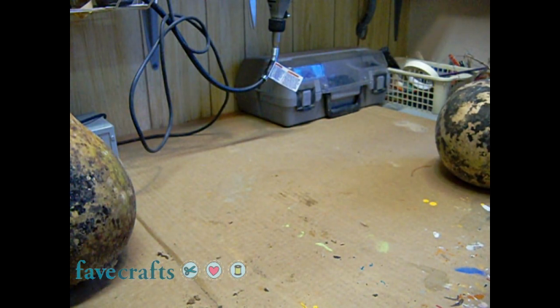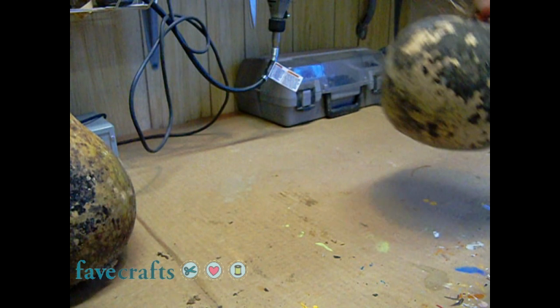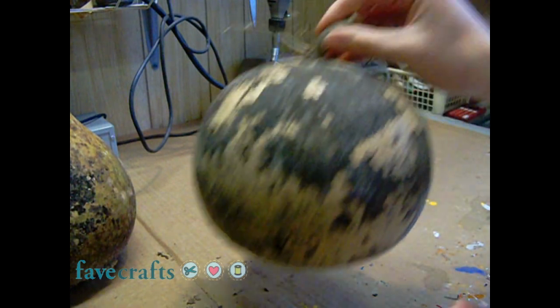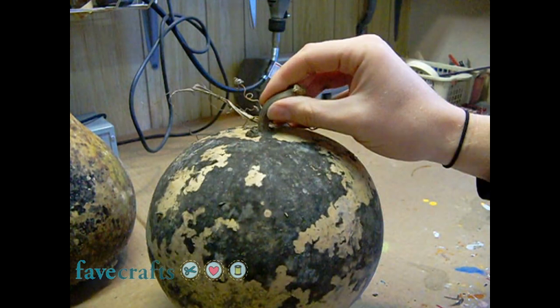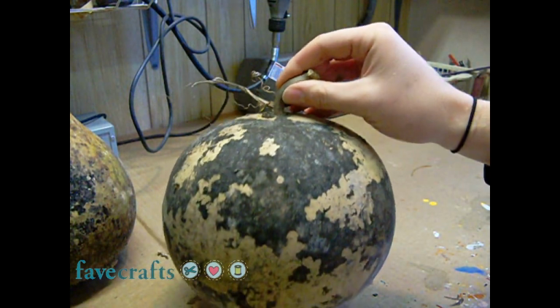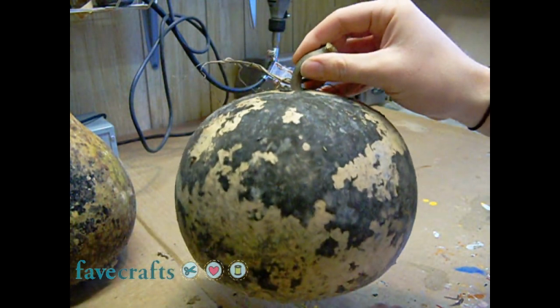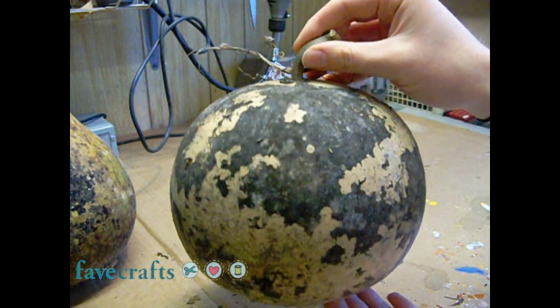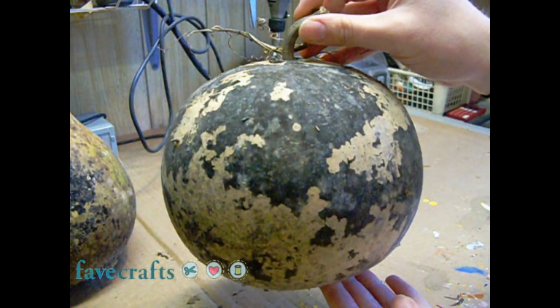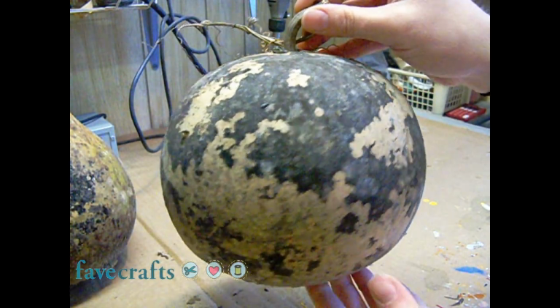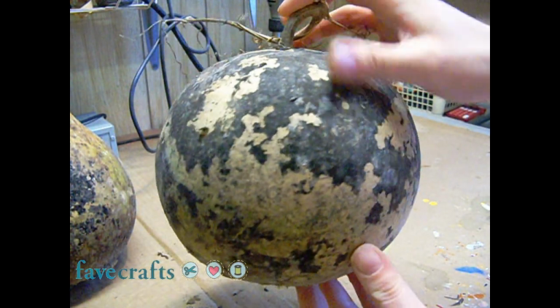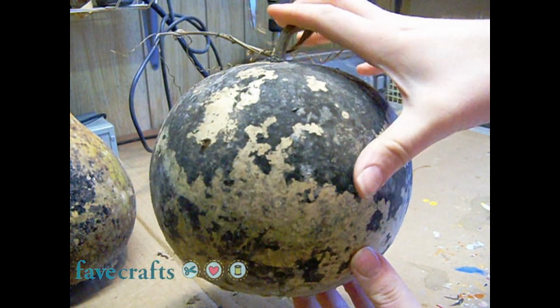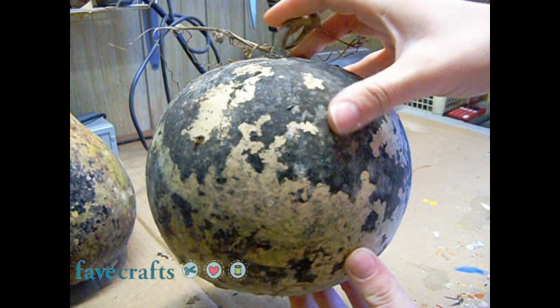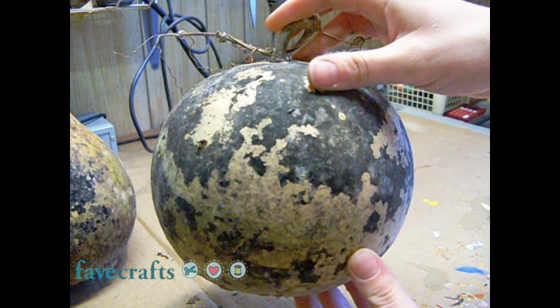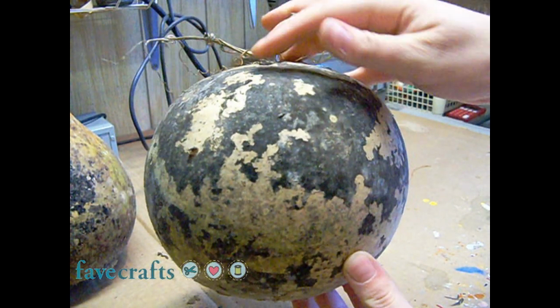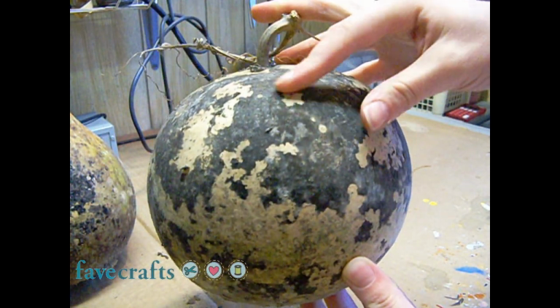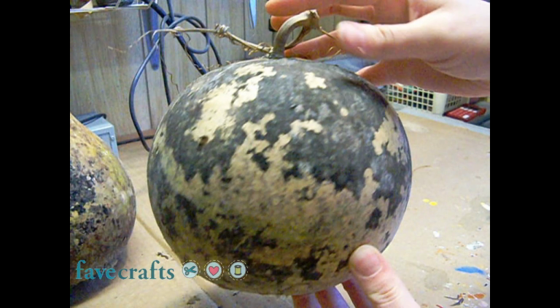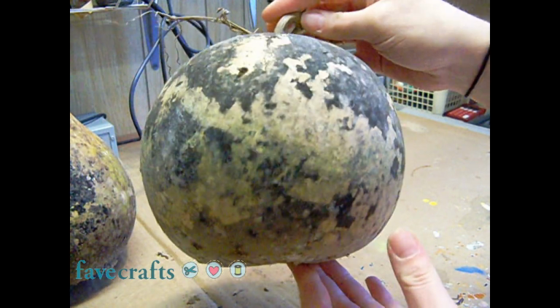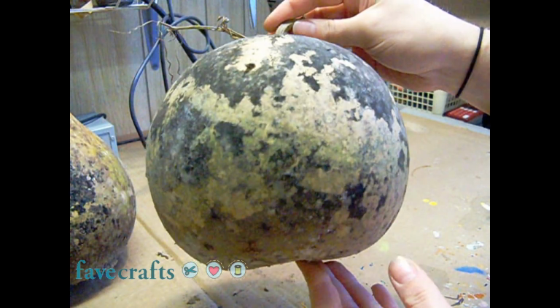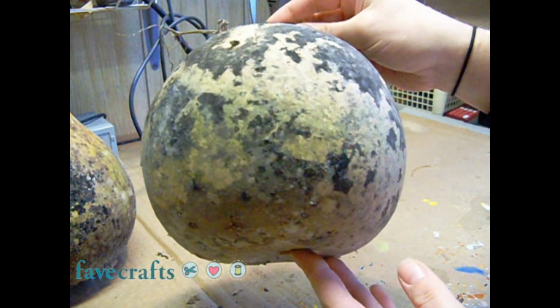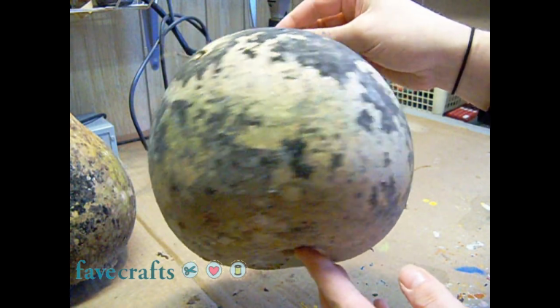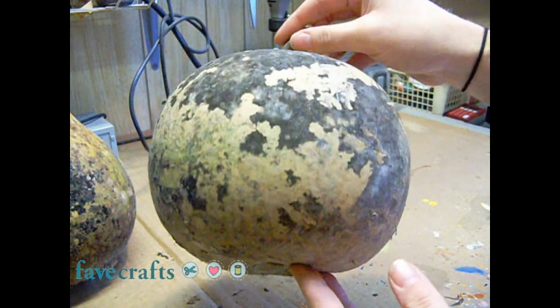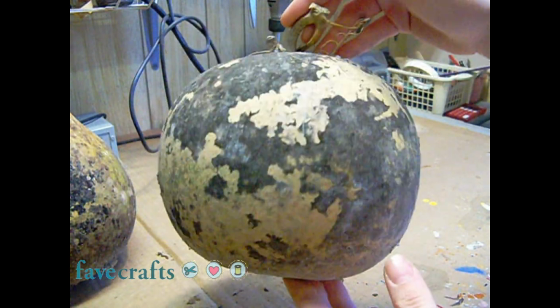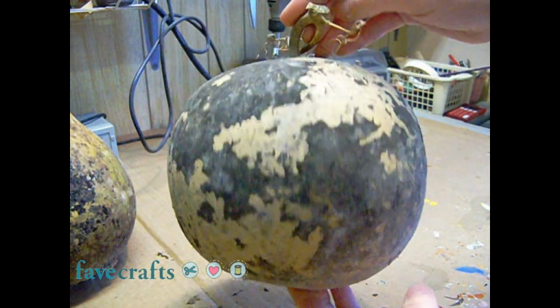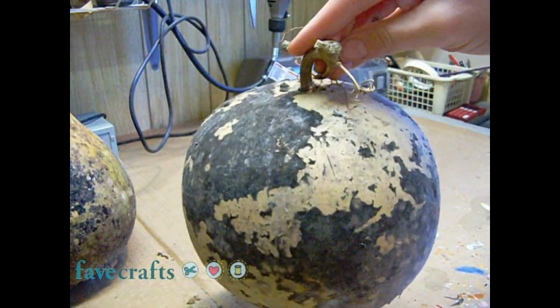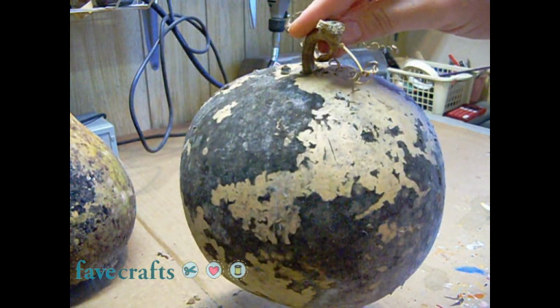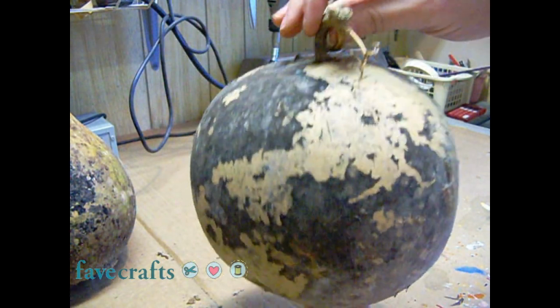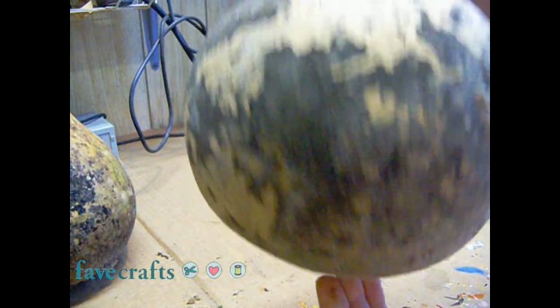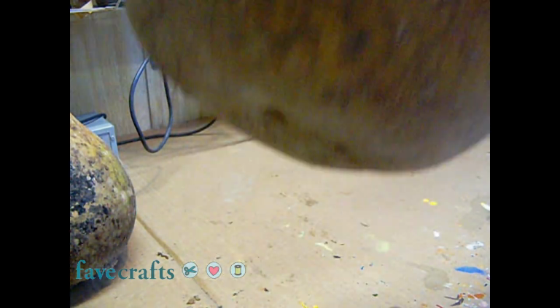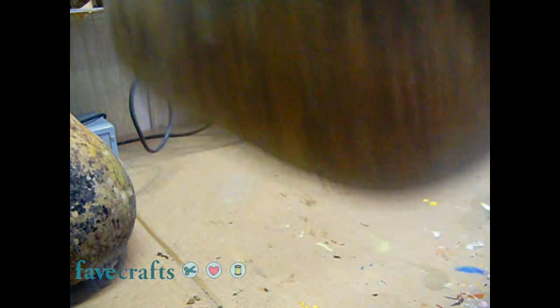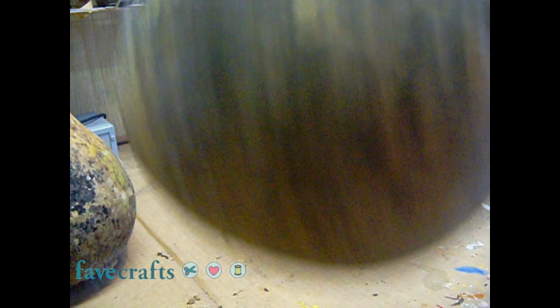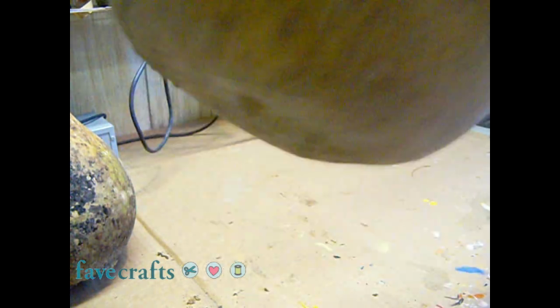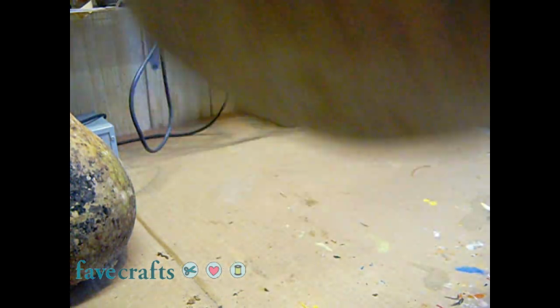Now this one here is completely dry. The skin is dry all around the gourd. It is light, and with most gourds you can hear the seeds rattling inside when you shake it.